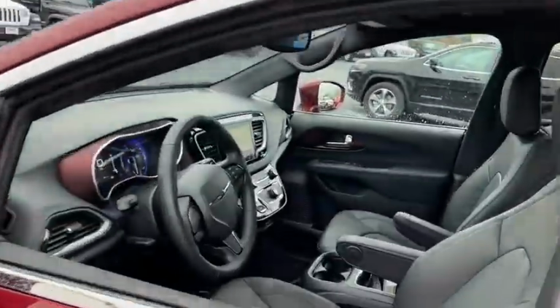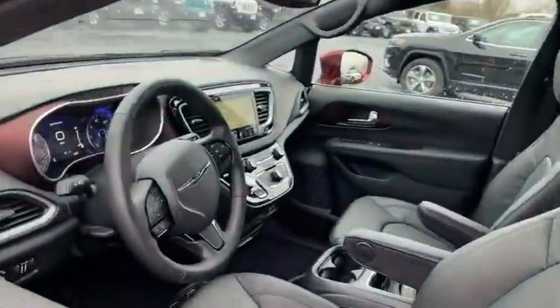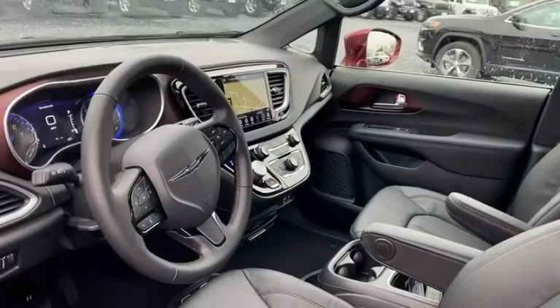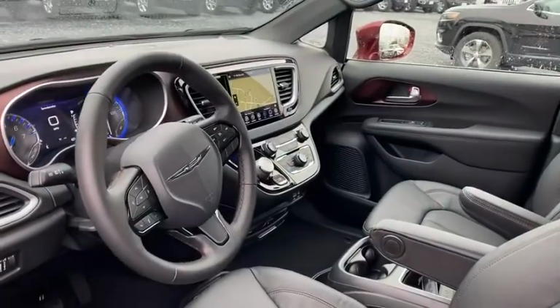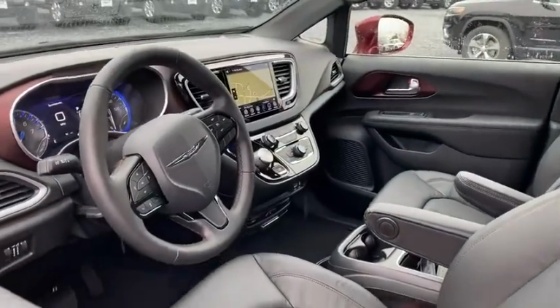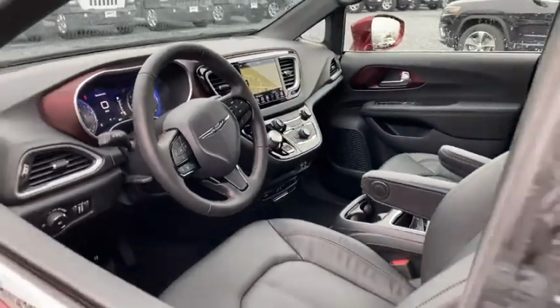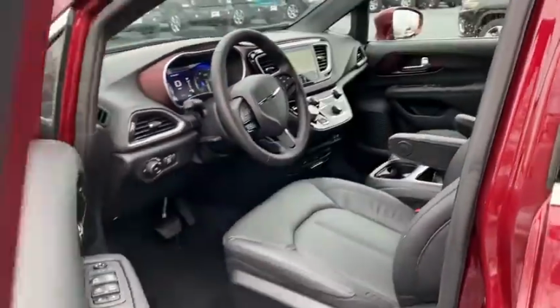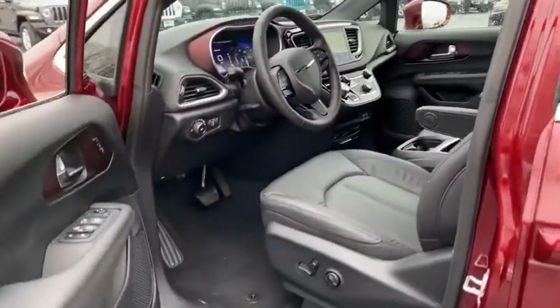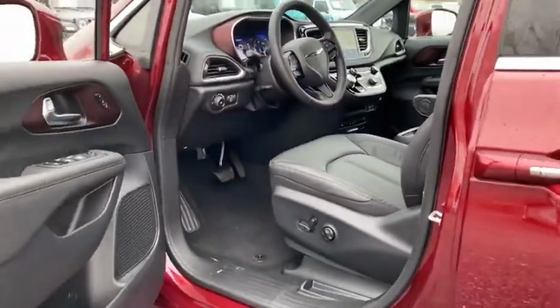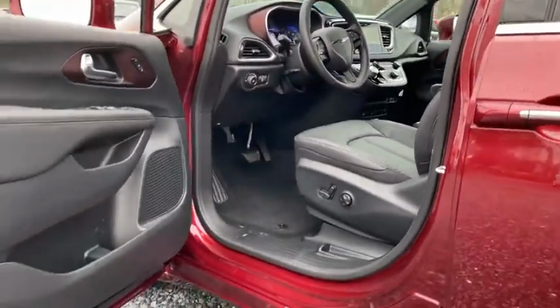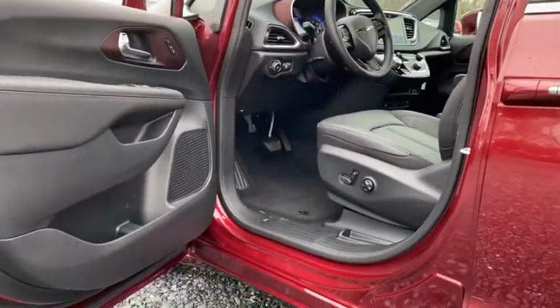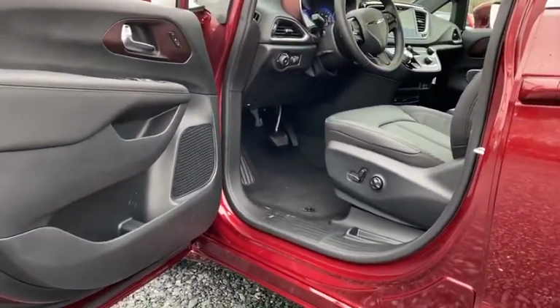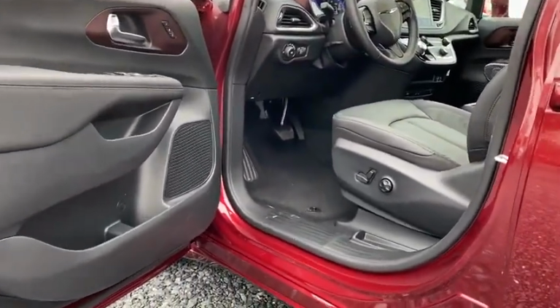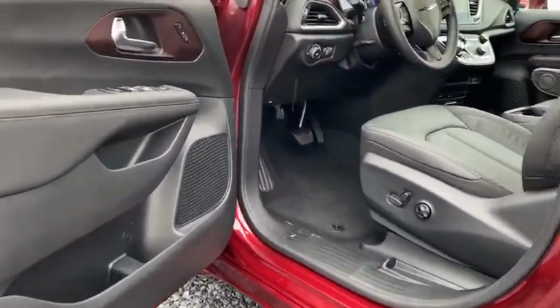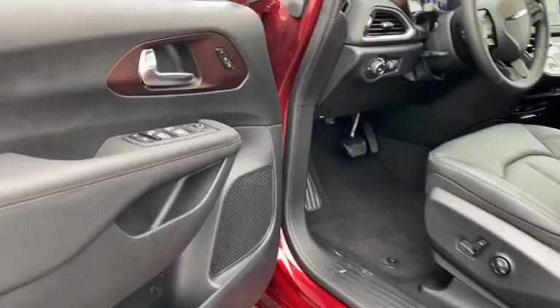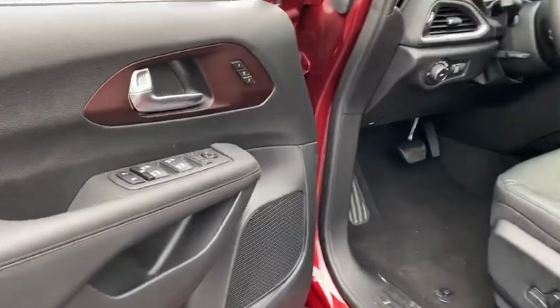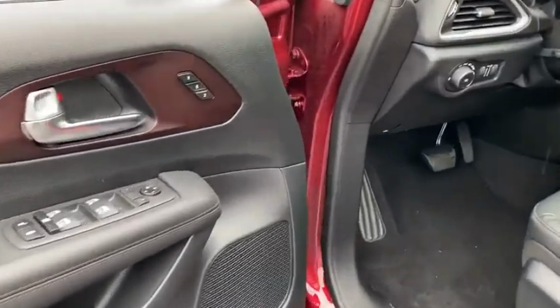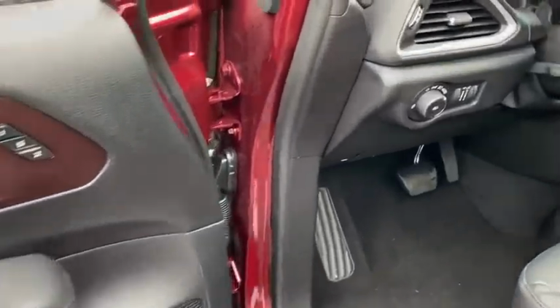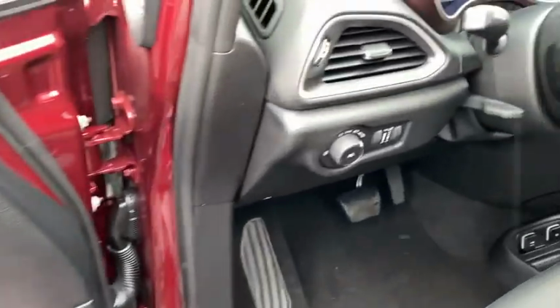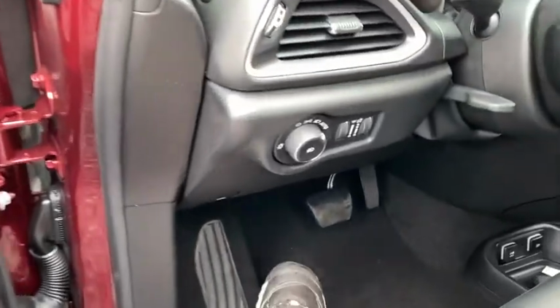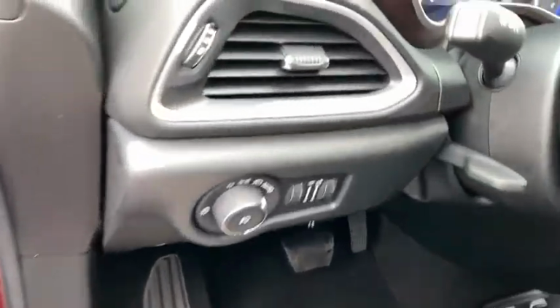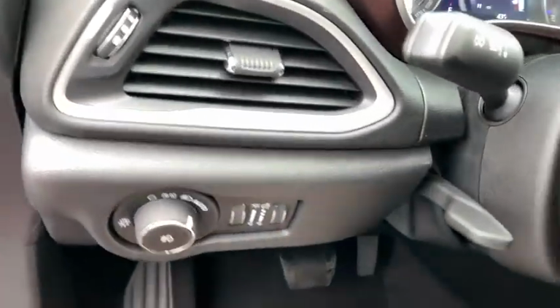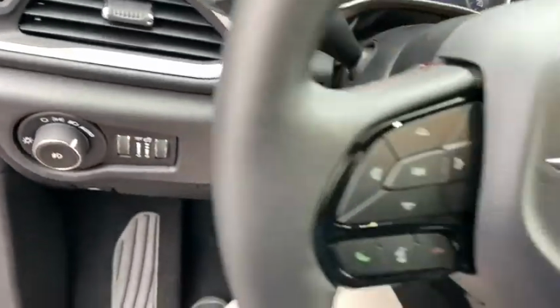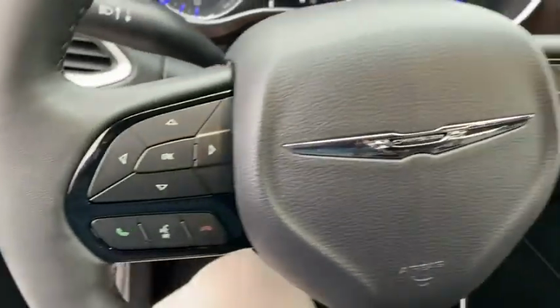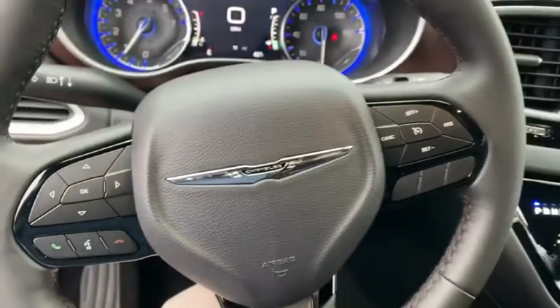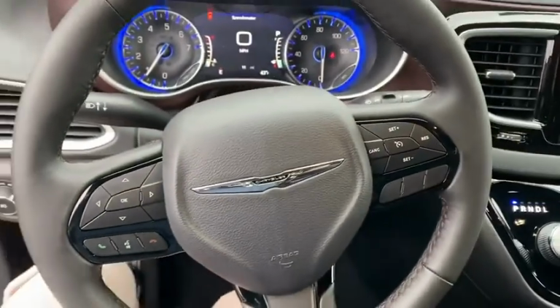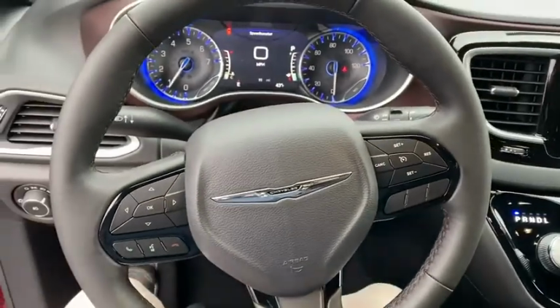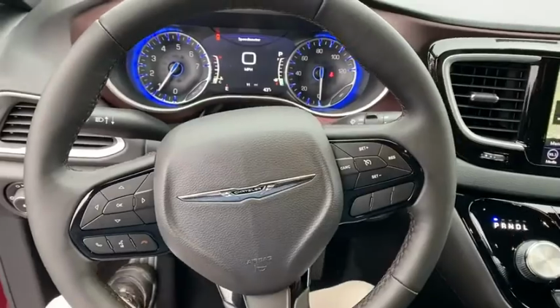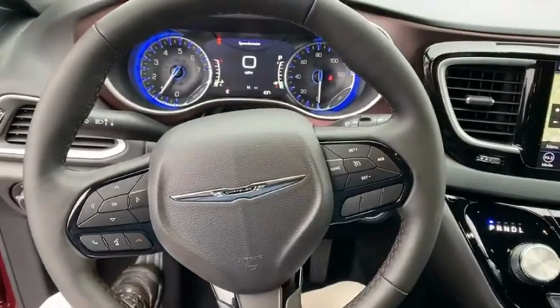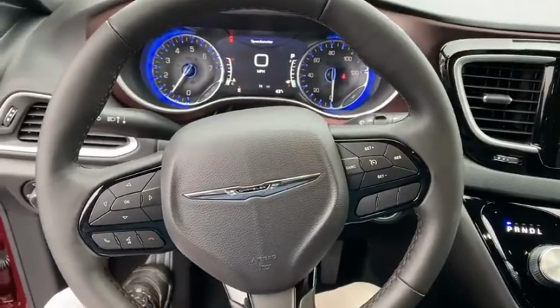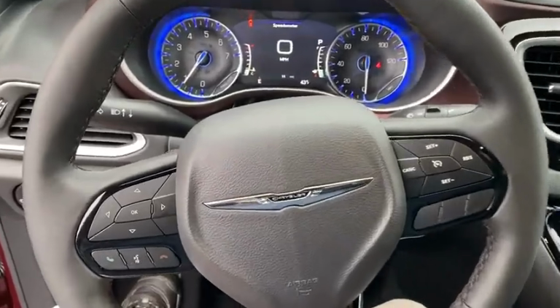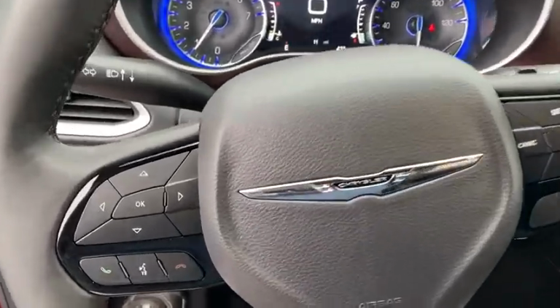Here are some of this vehicle's great options: traction control, navigation system, Bluetooth, automatic transmission, front-wheel drive, trip computer, remote-powered door locks, power windows, compass, fog lamps.